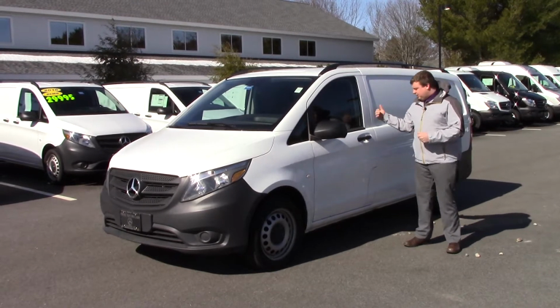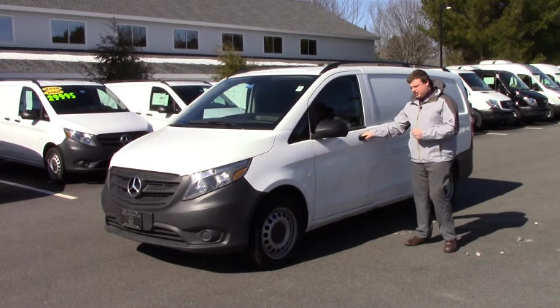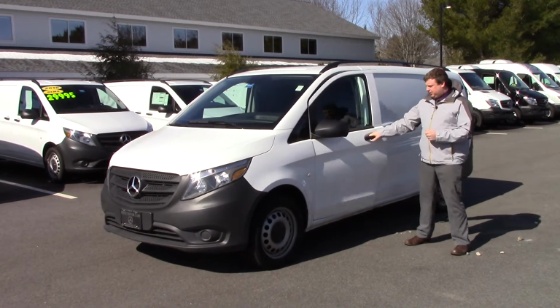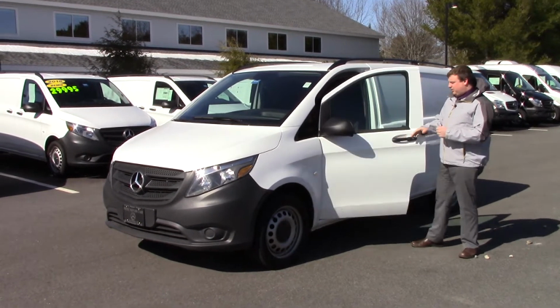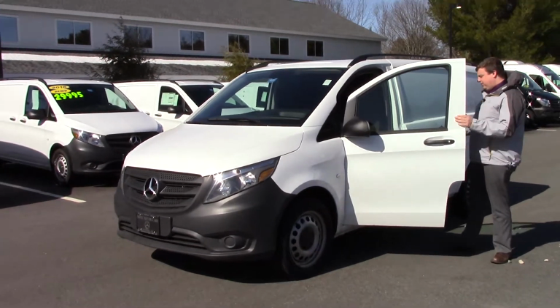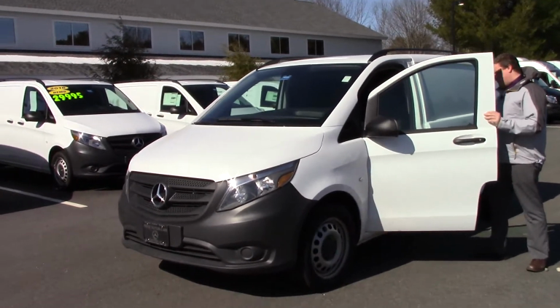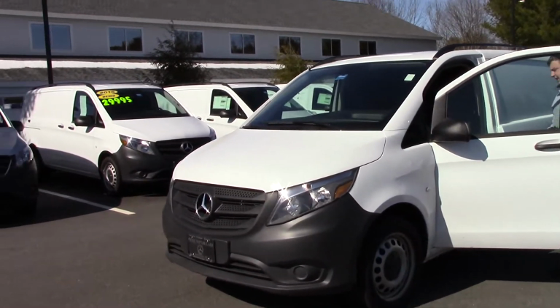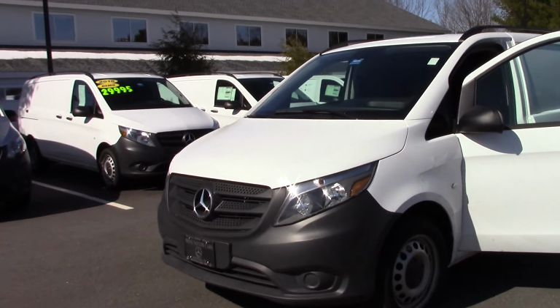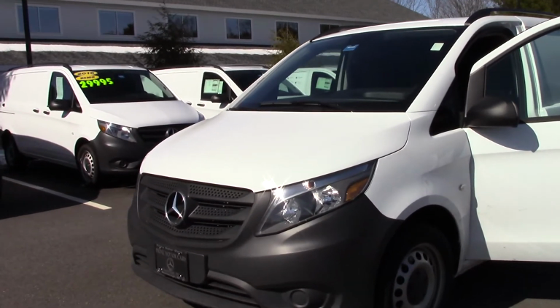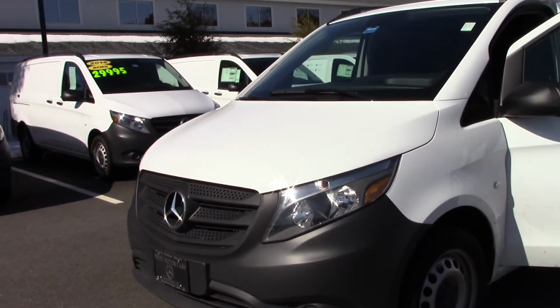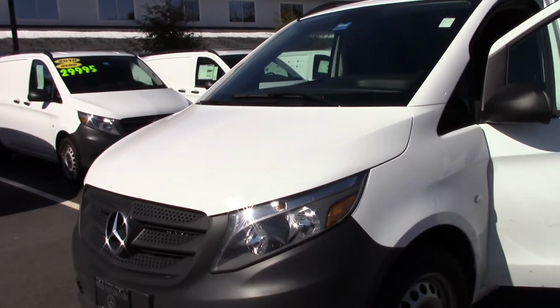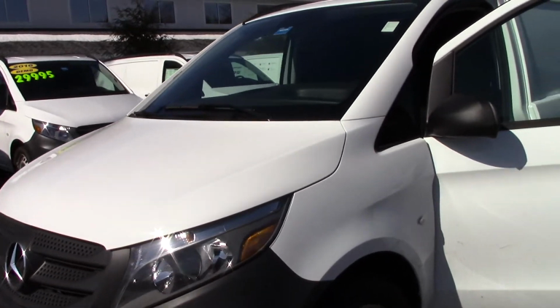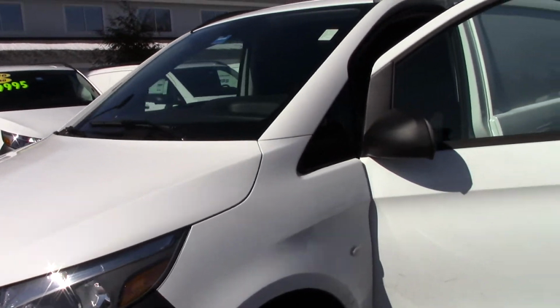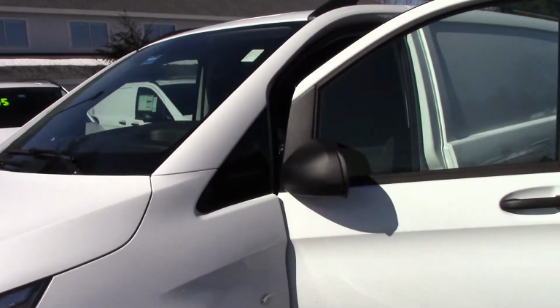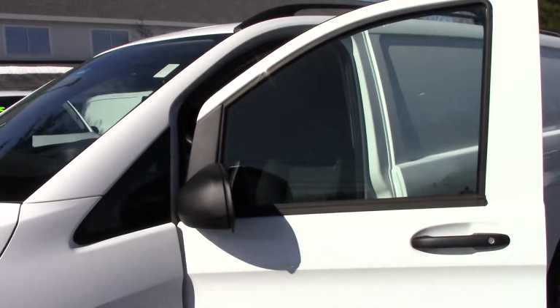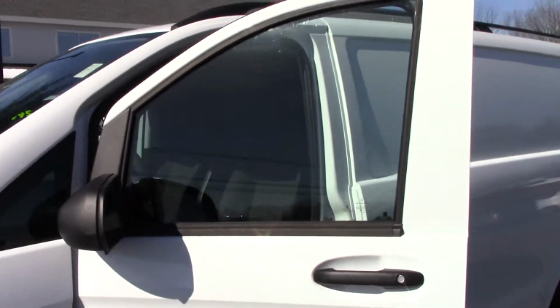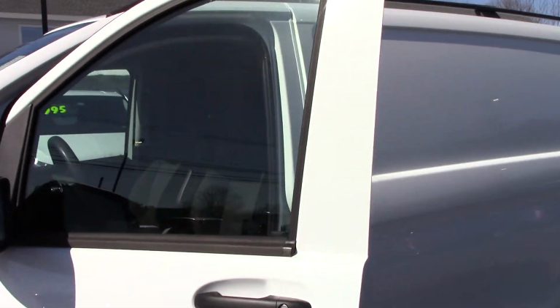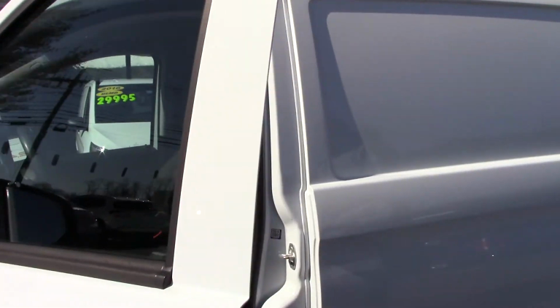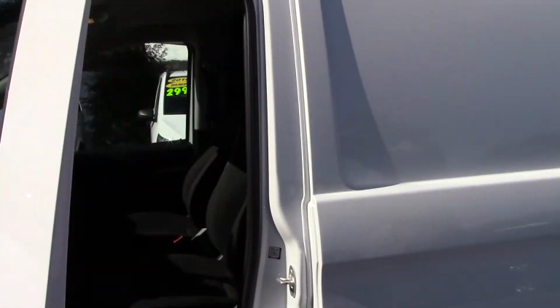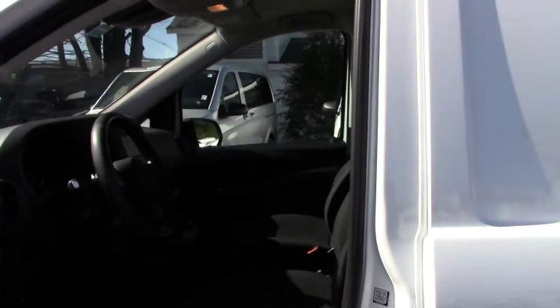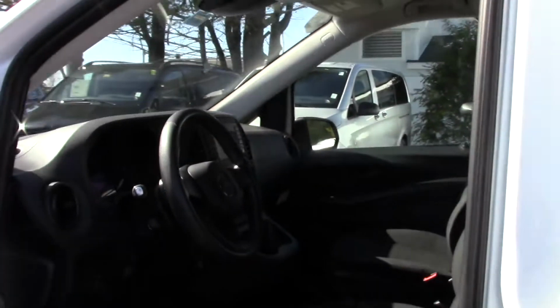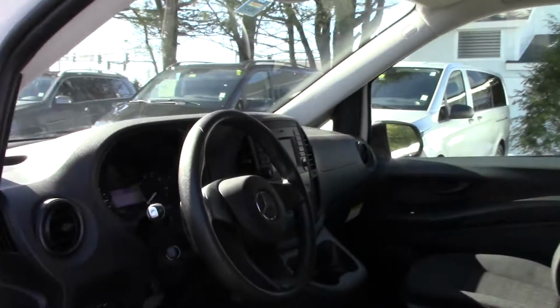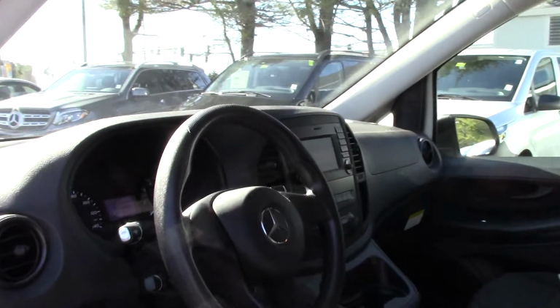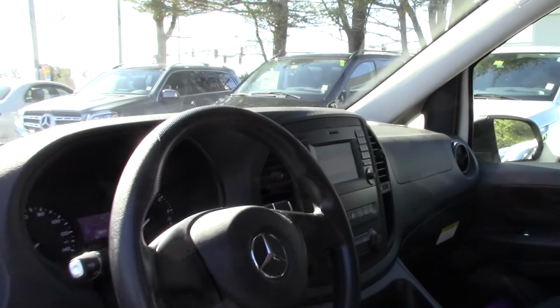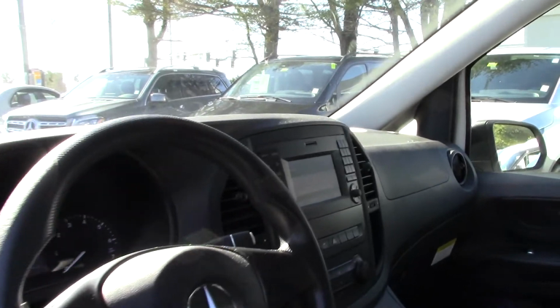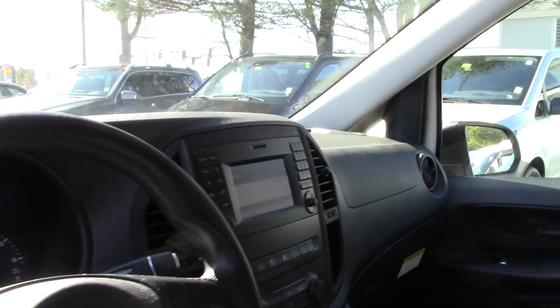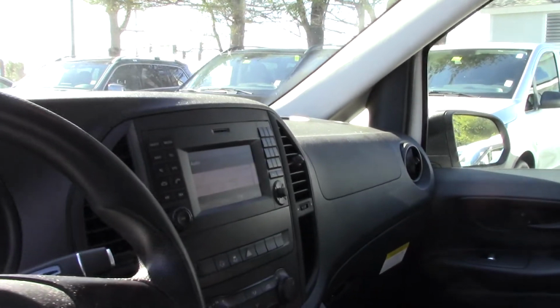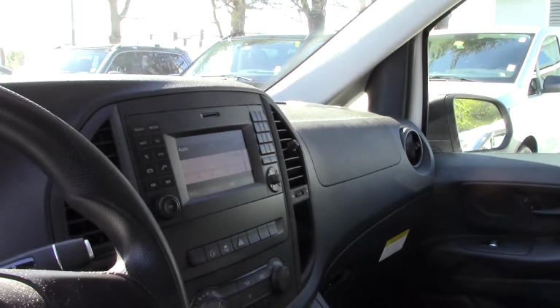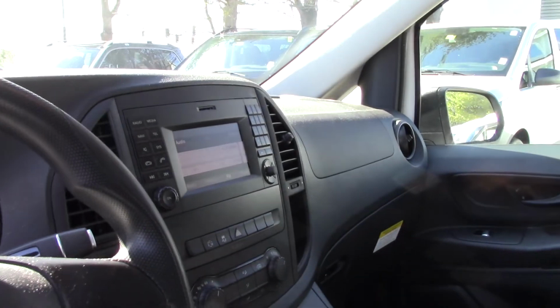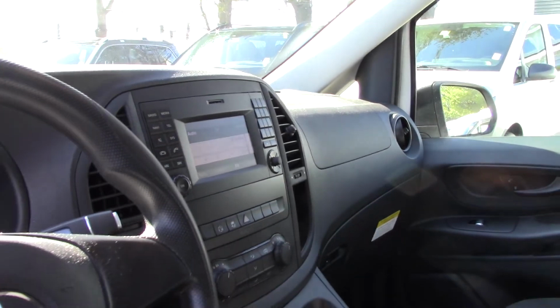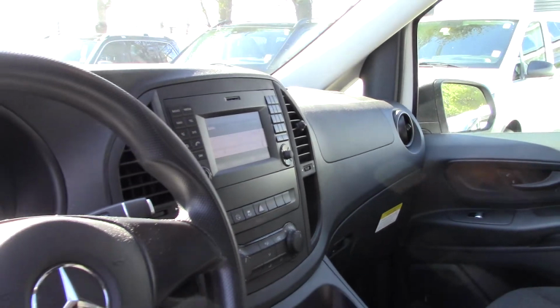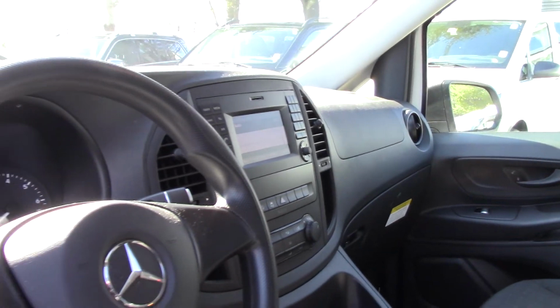Come take a look at some of the cool things I have inside of here. This is a very well equipped van. This one has power windows, power locks, also has a digital screen in there, Bluetooth for your phone and for audio, so you can stream music like Pandora while you are working.